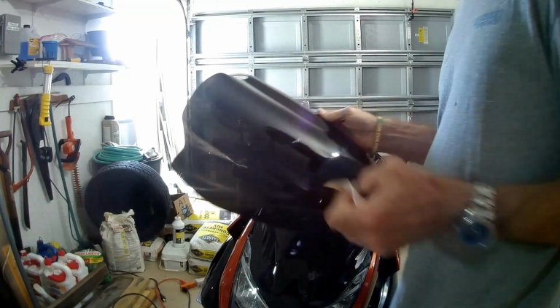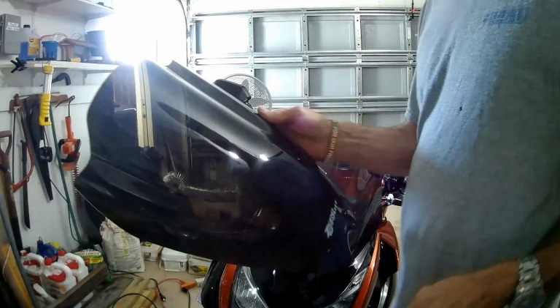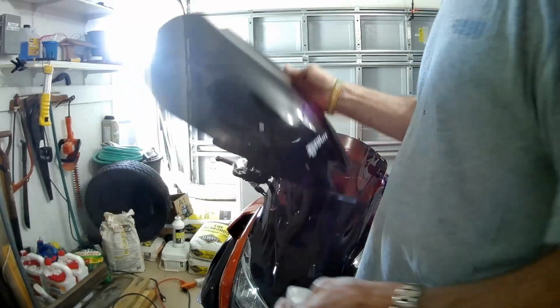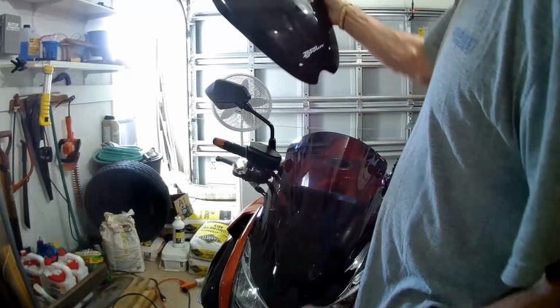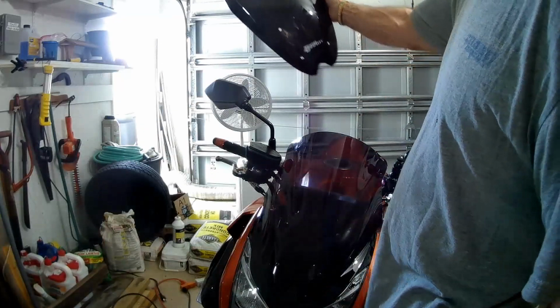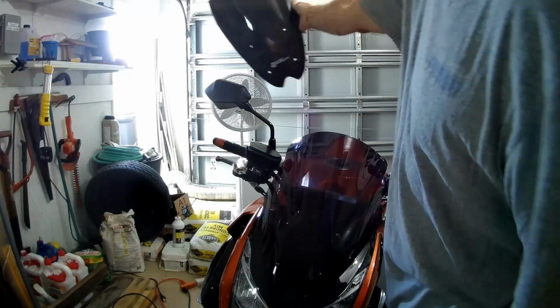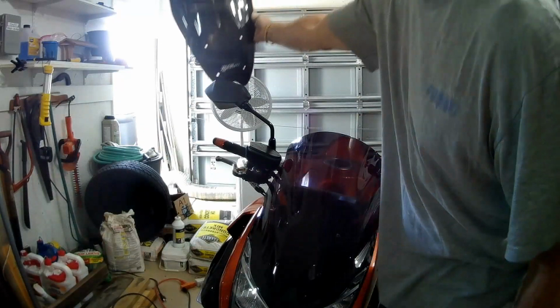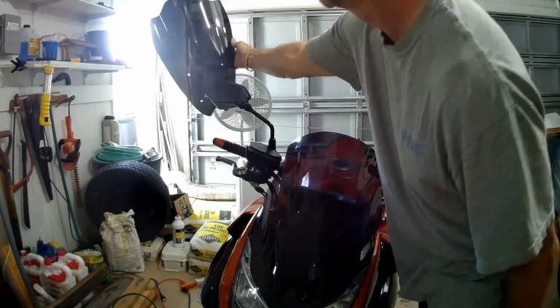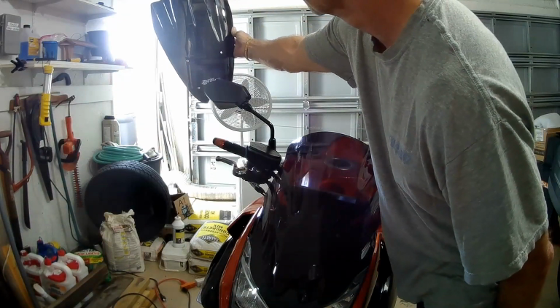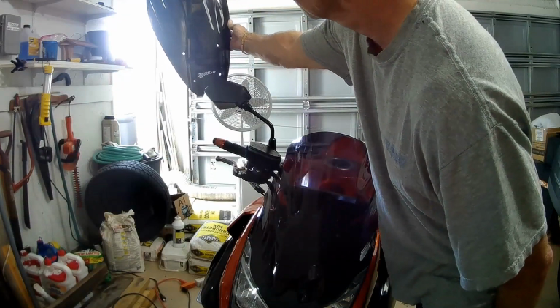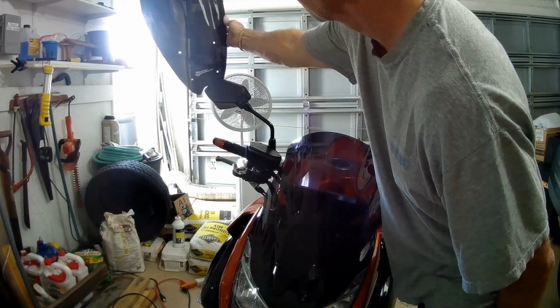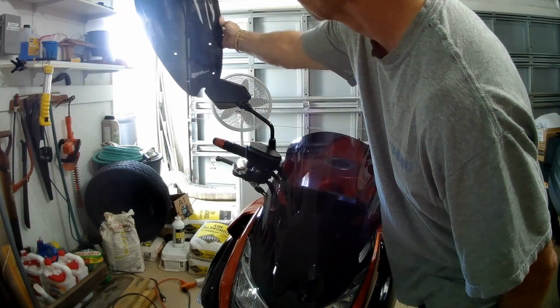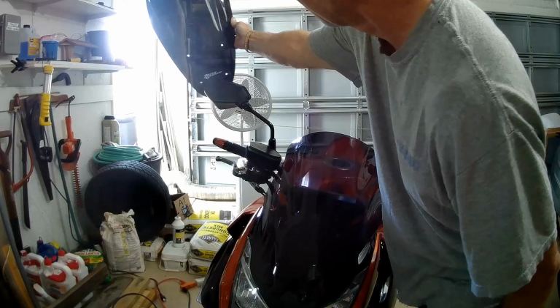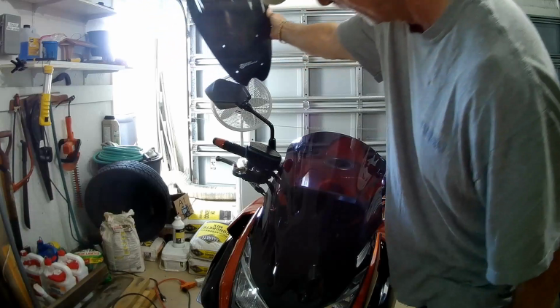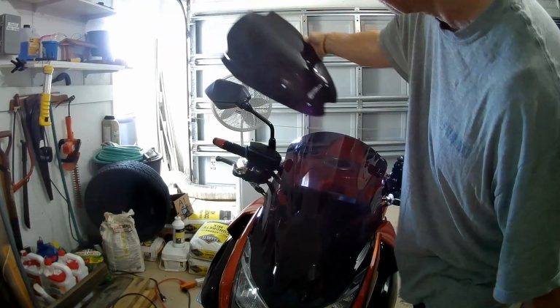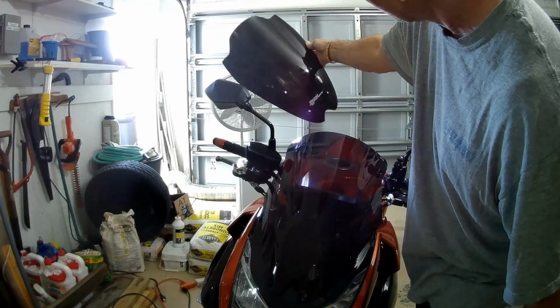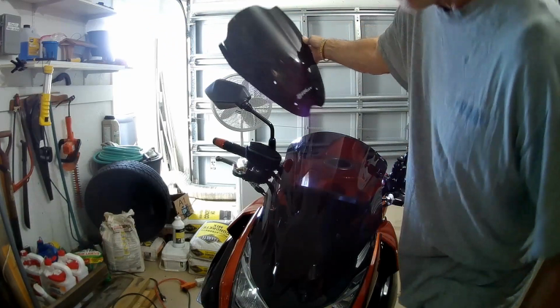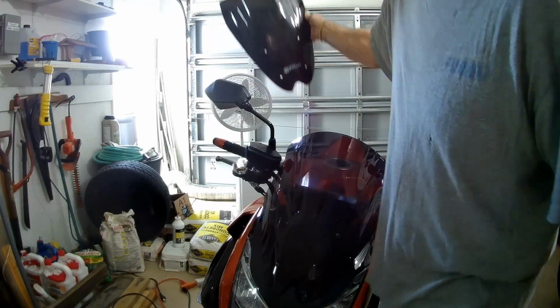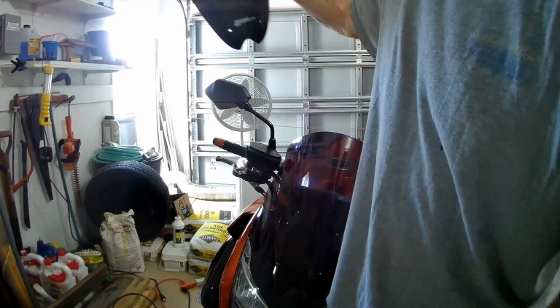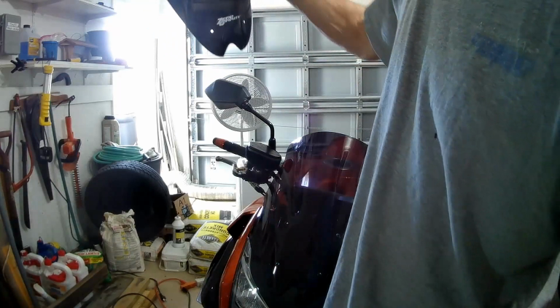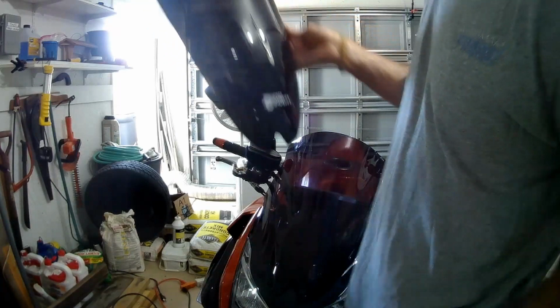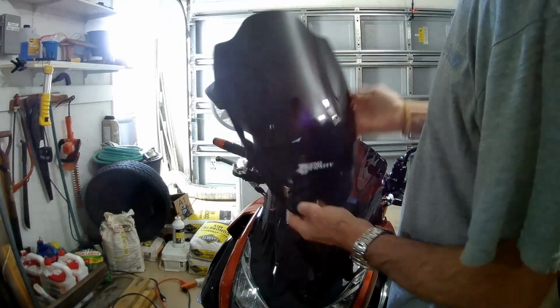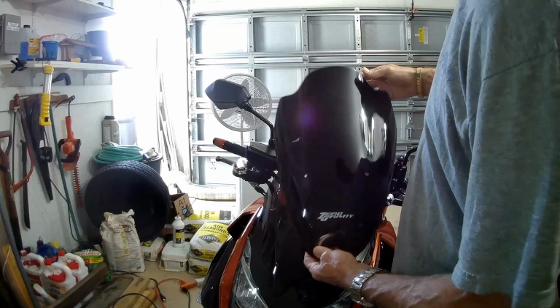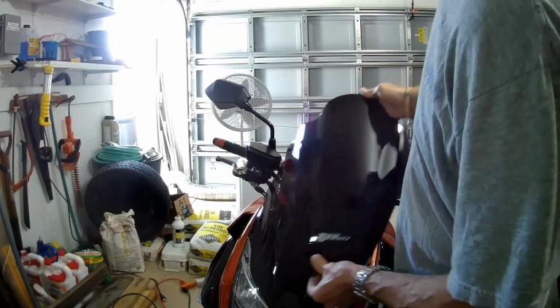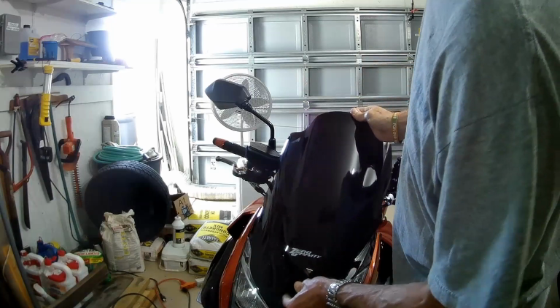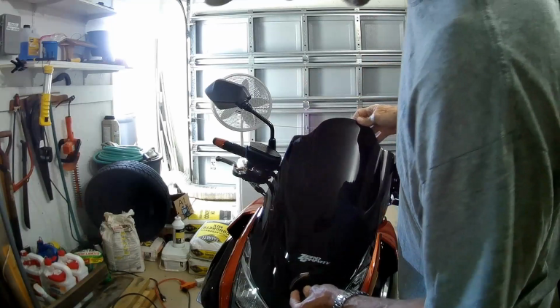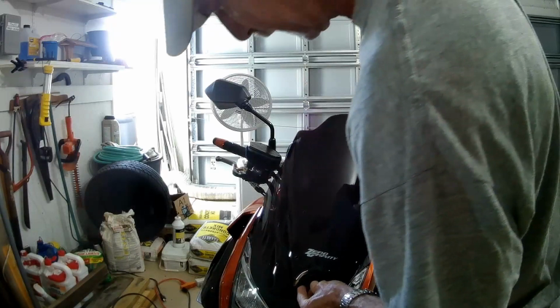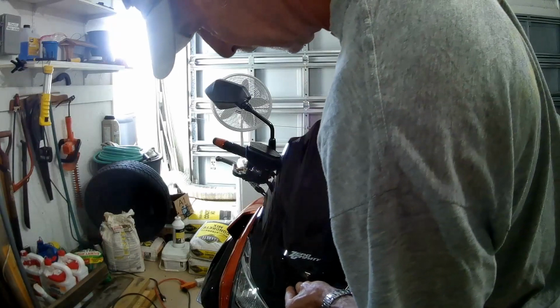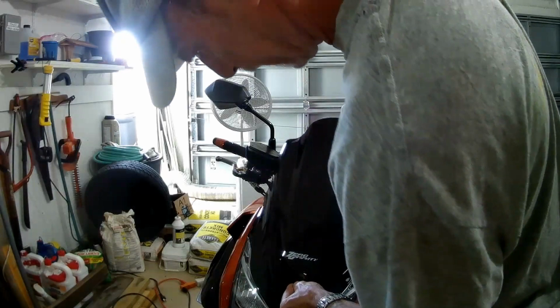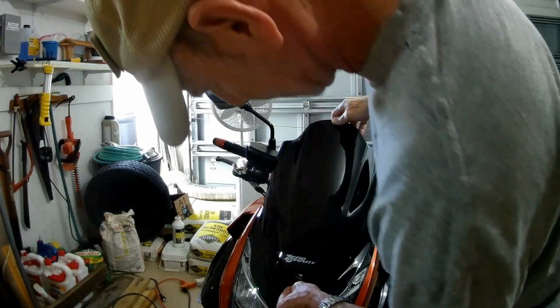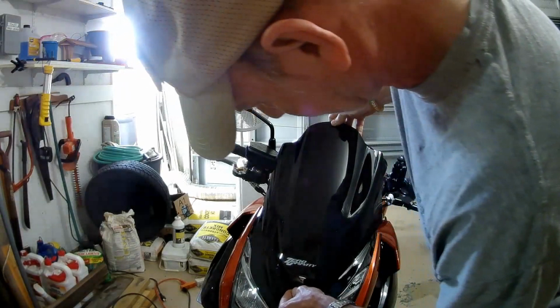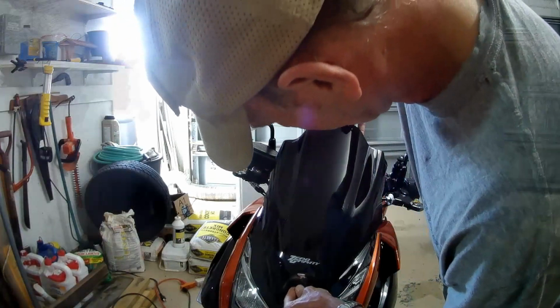I can't see through this even in the sun. I guess you can. It seems a lot darker. So that's where that's going to fit, if I line up the screws exactly.